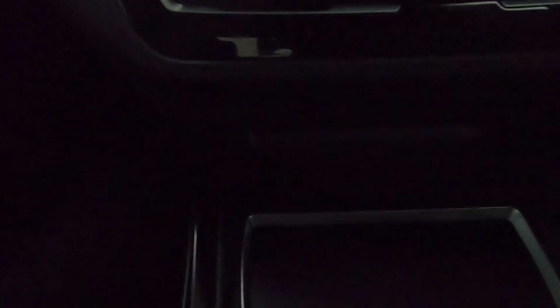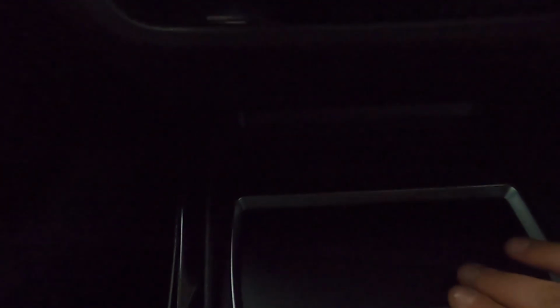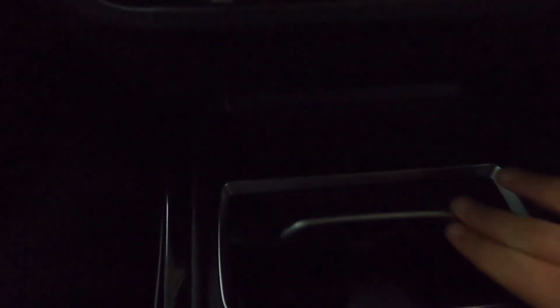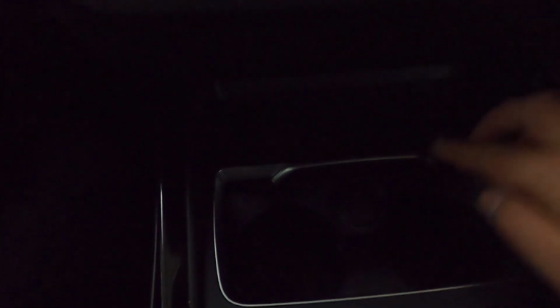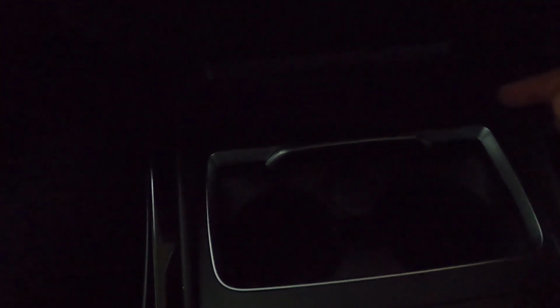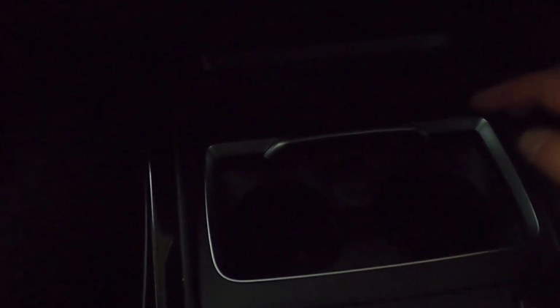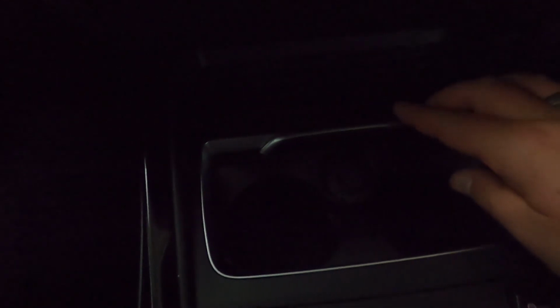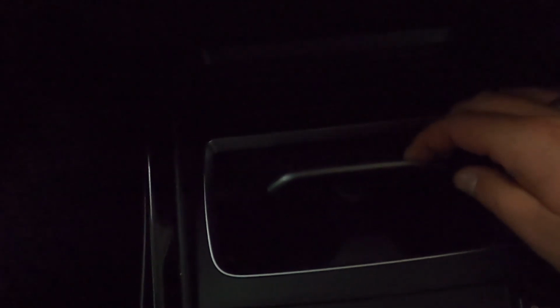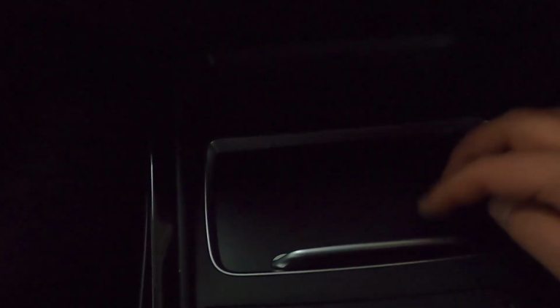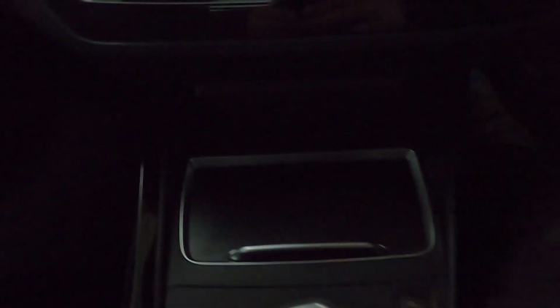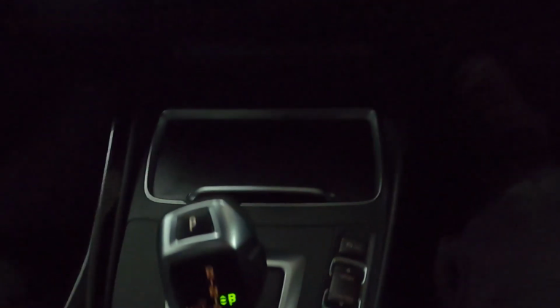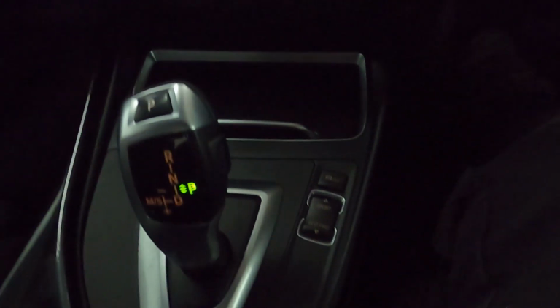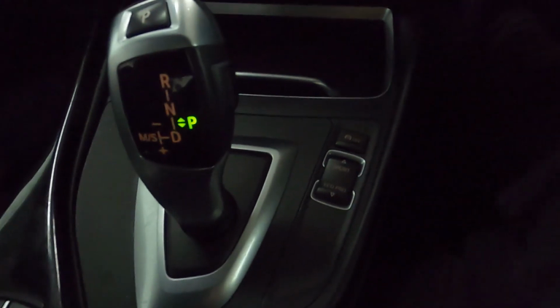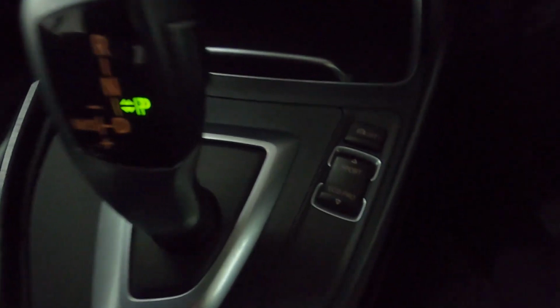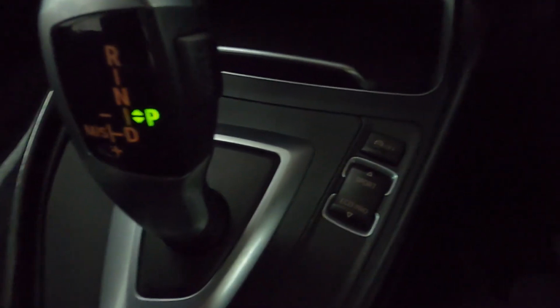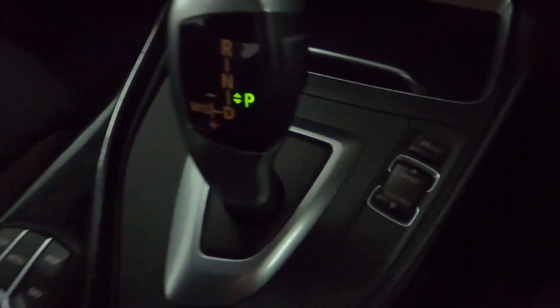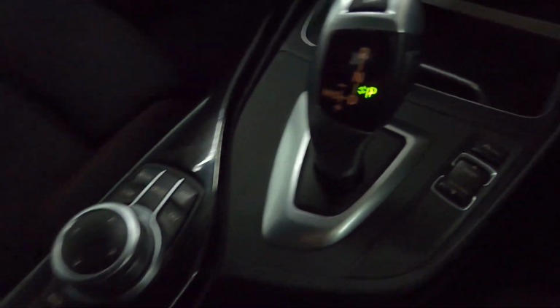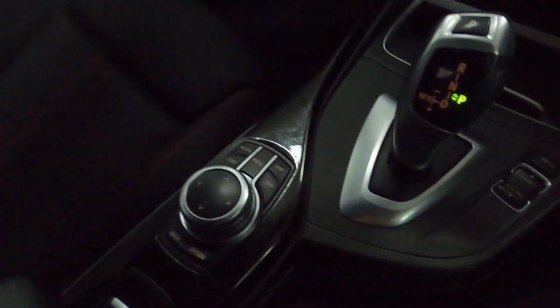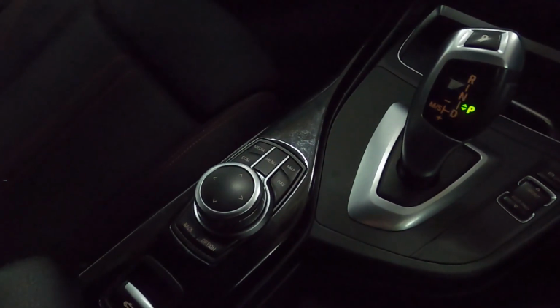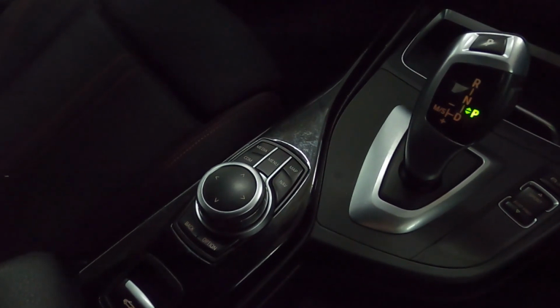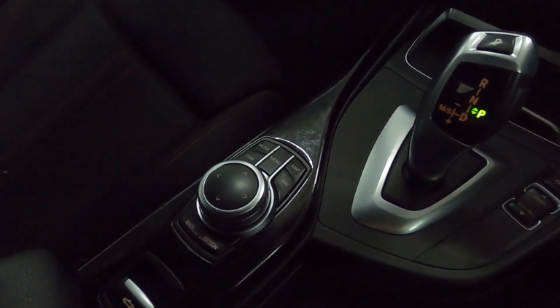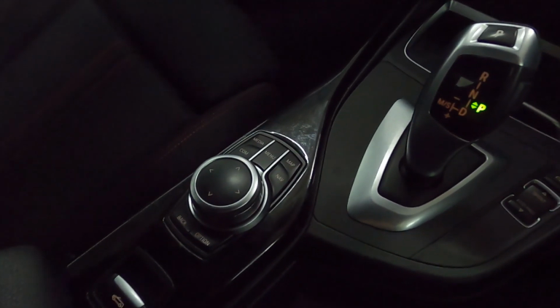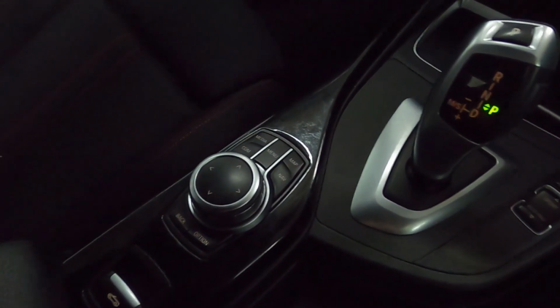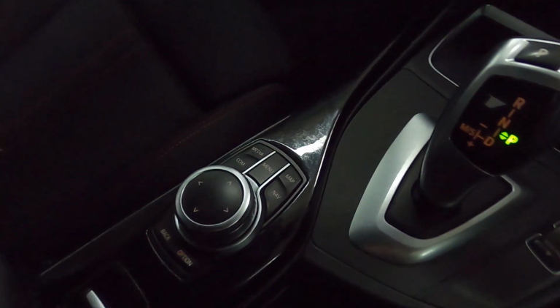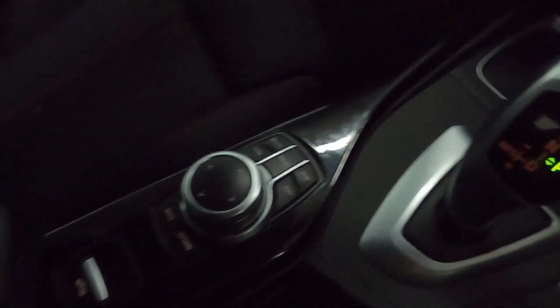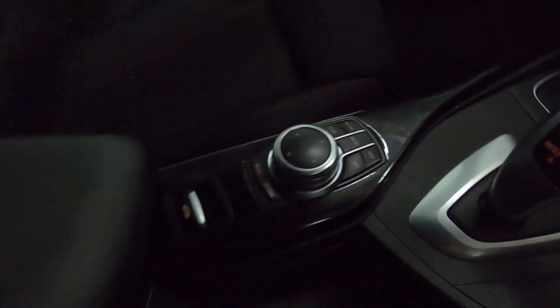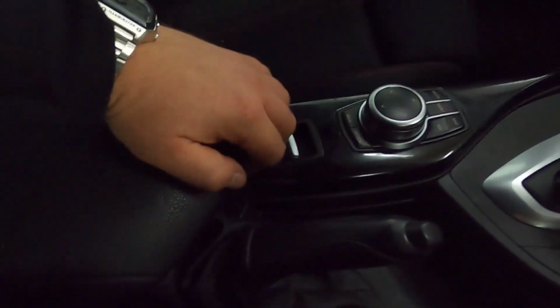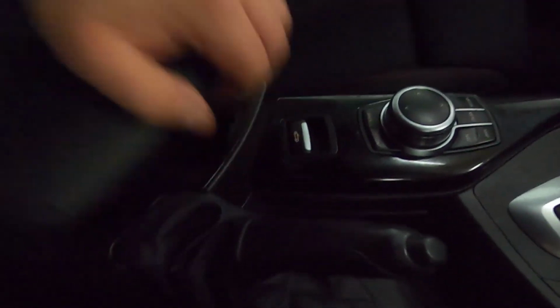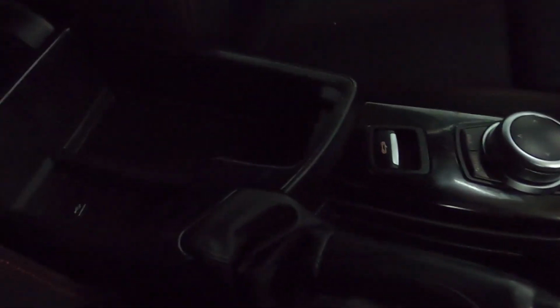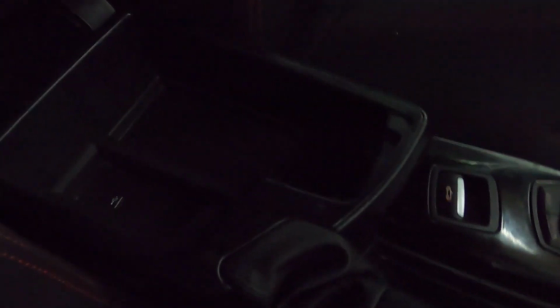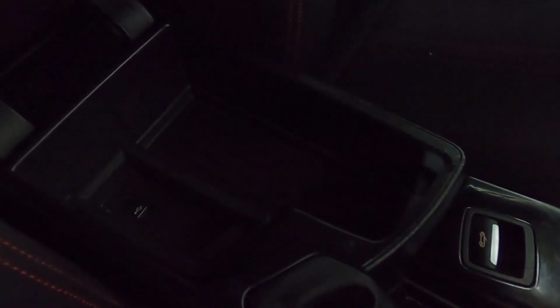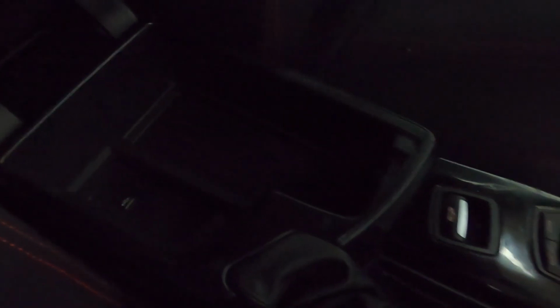Beneath this you've got the CD player and your climate controls, some nice storage featuring cup holders and a 12 volt socket, then your drive selector and different drive modes, as well as a dial for the screen and a nice lever armrest which features some storage.